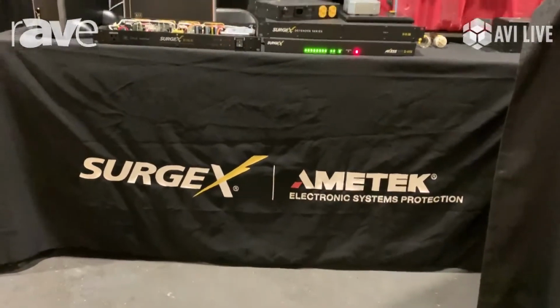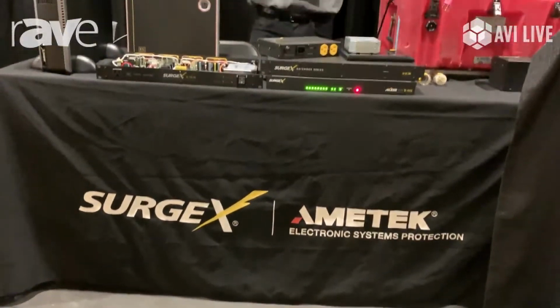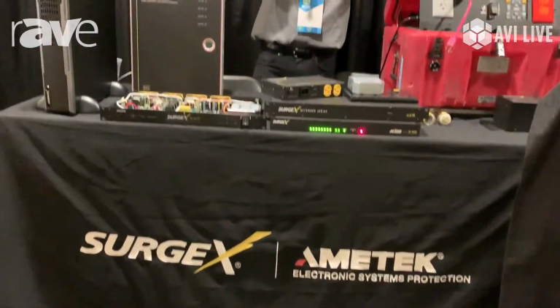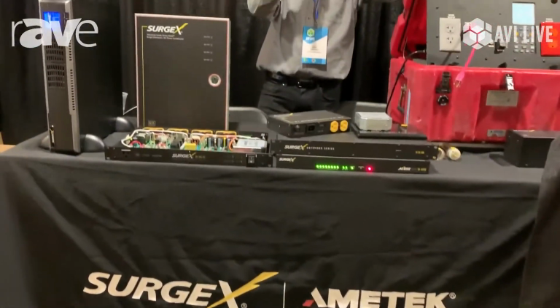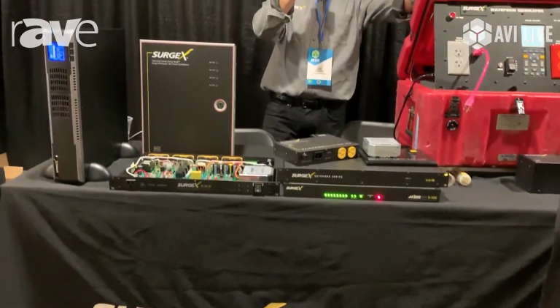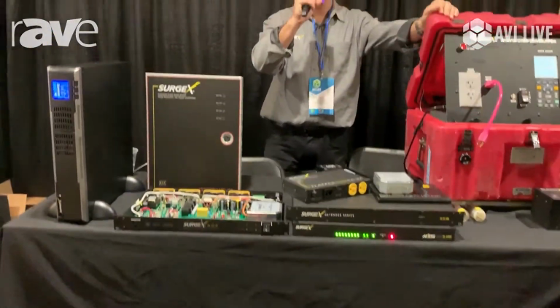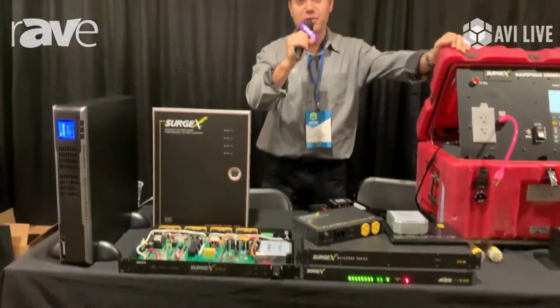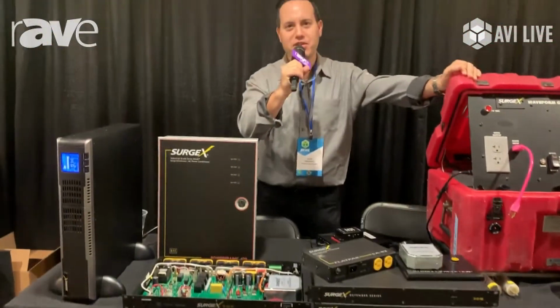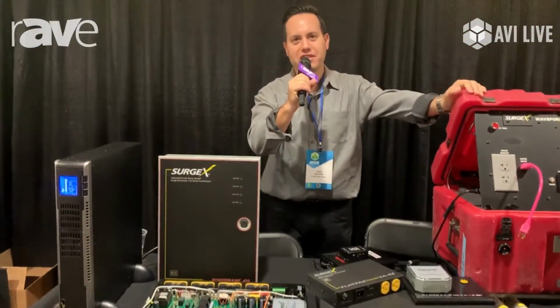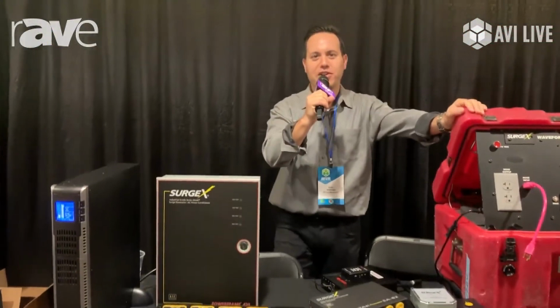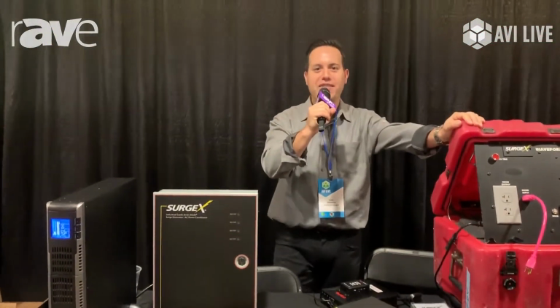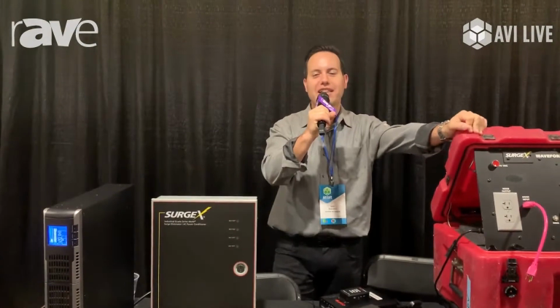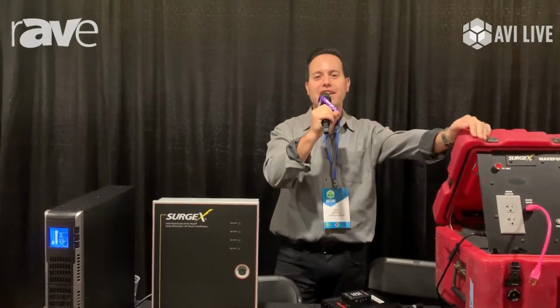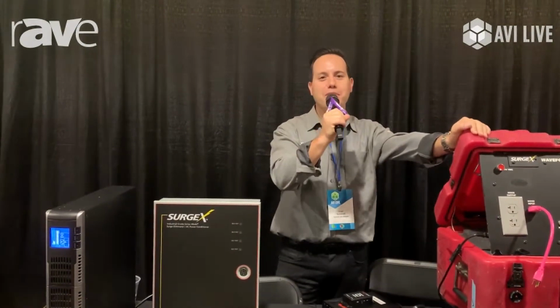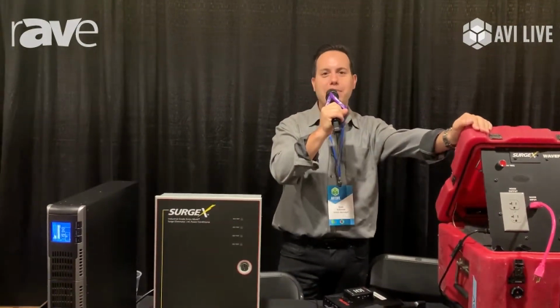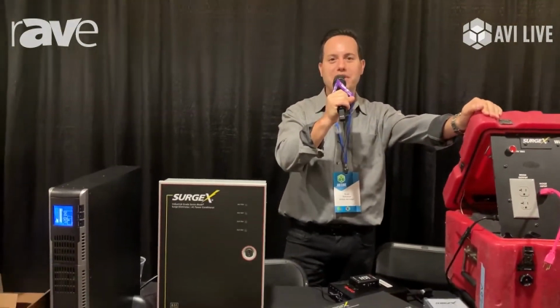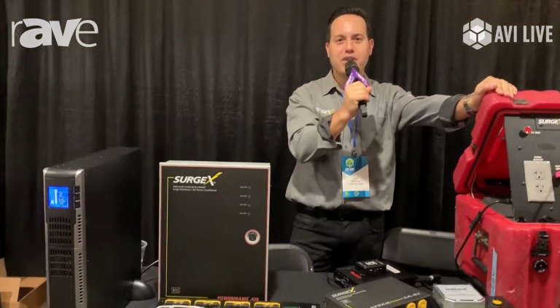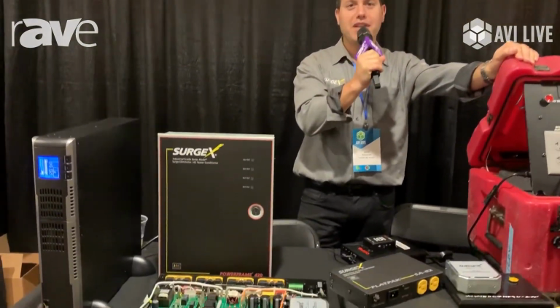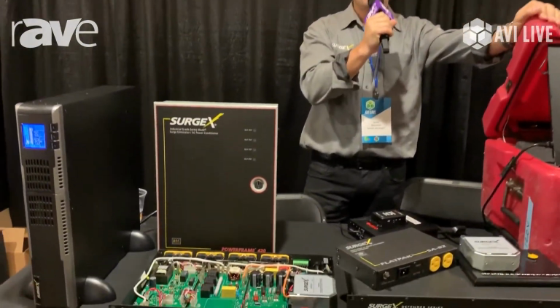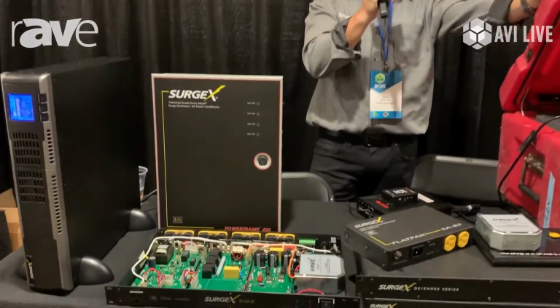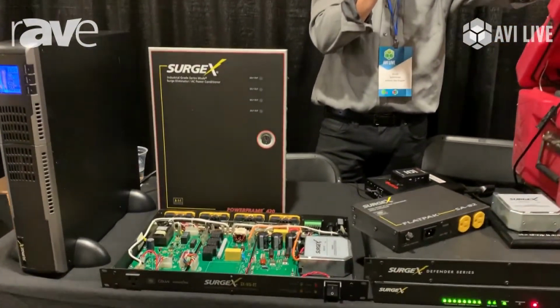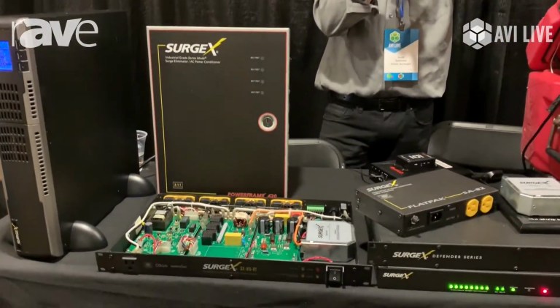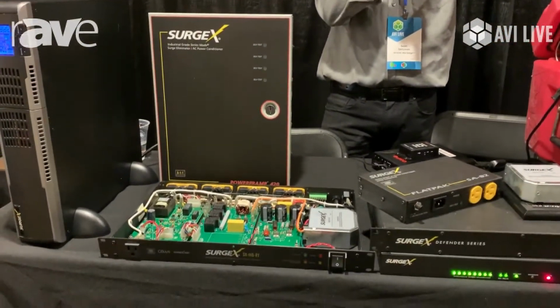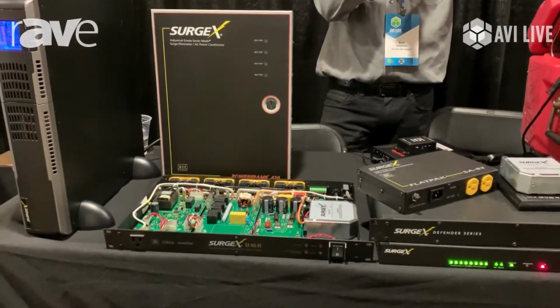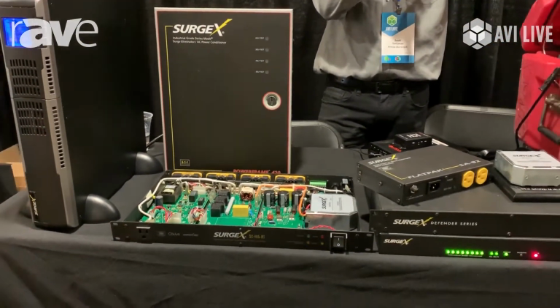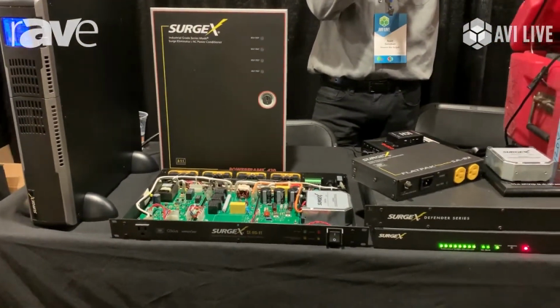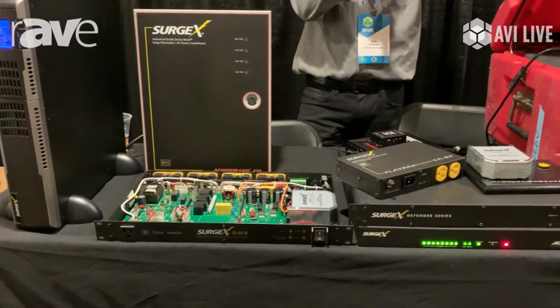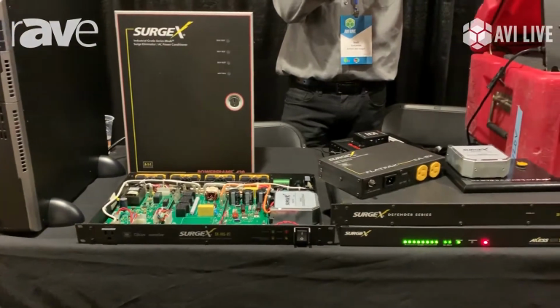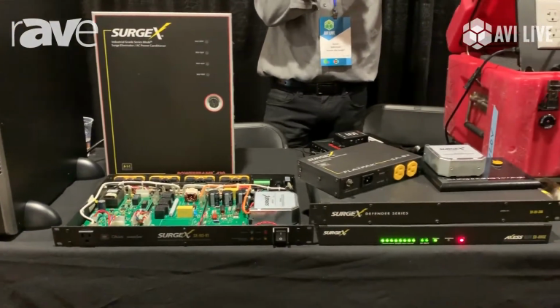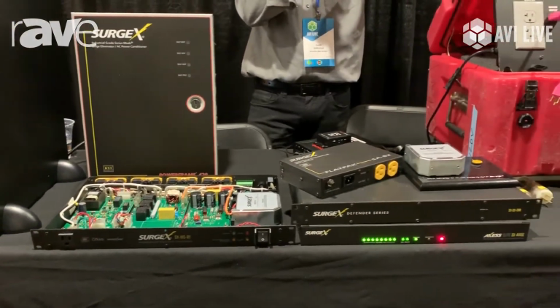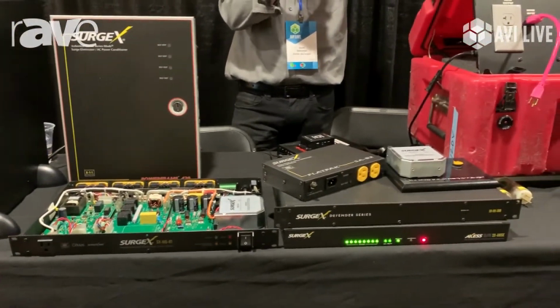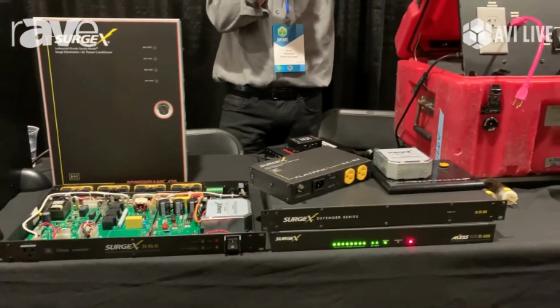Hi, this is Scott Saltzman with Surgex and we're here at AVI Live in Minneapolis, Minnesota. We're demoing and showcasing some of our products and some of our new technologies.